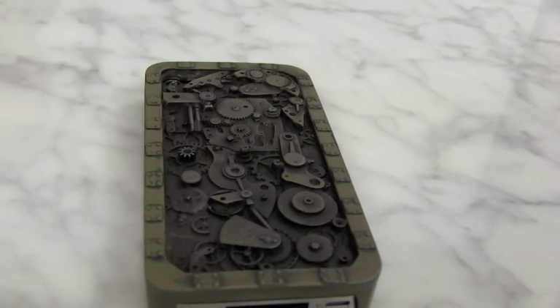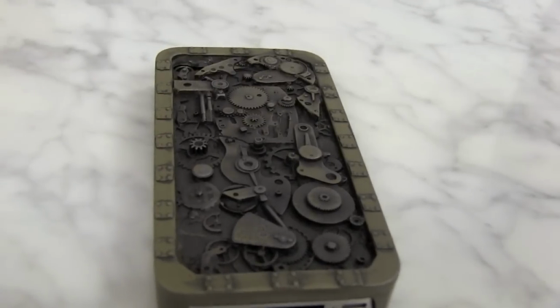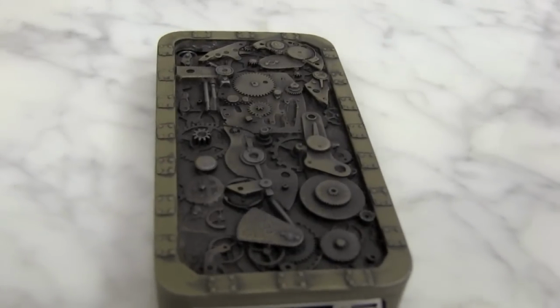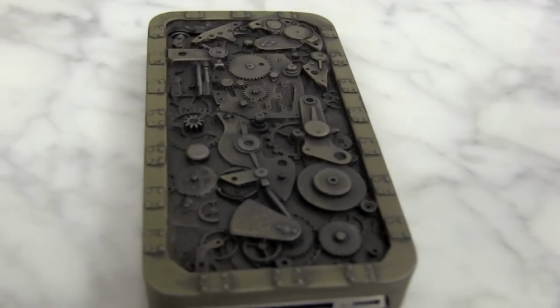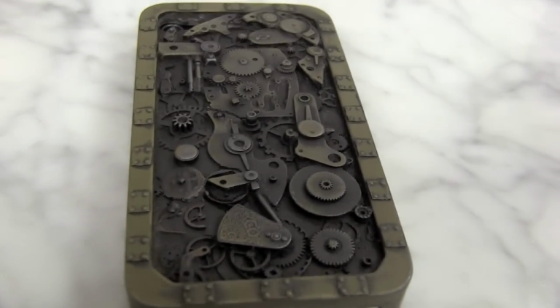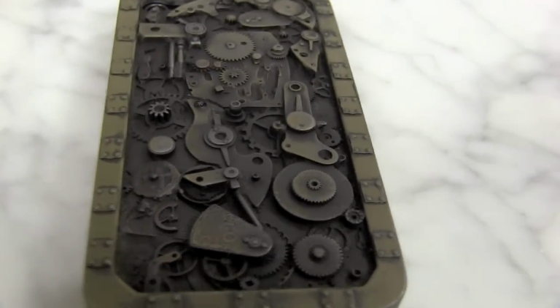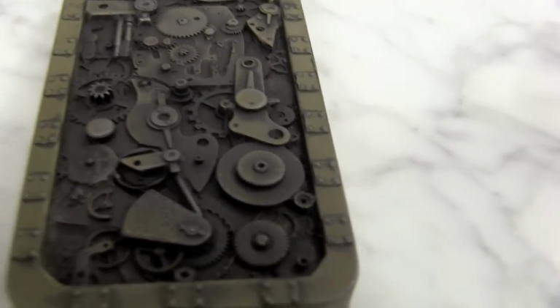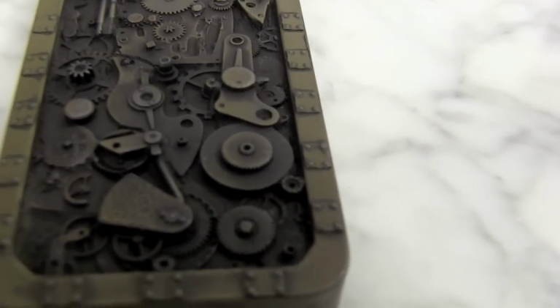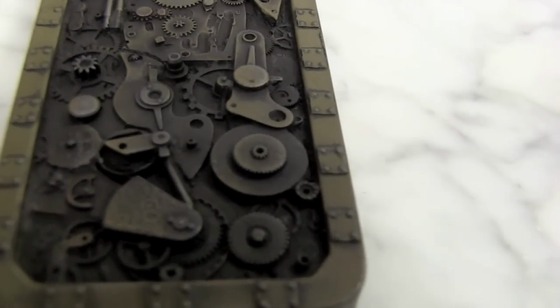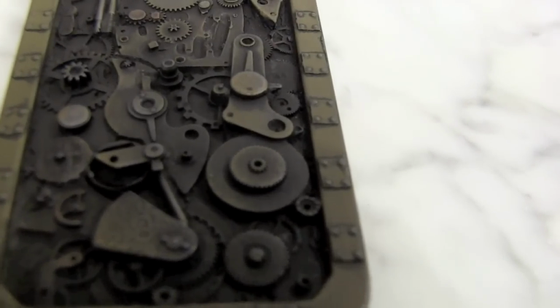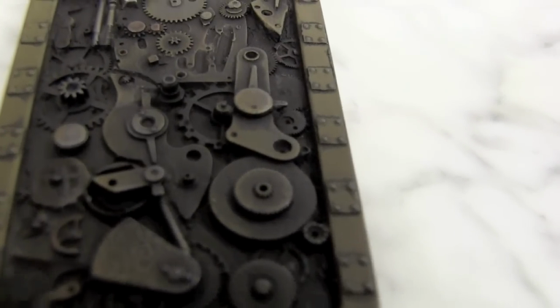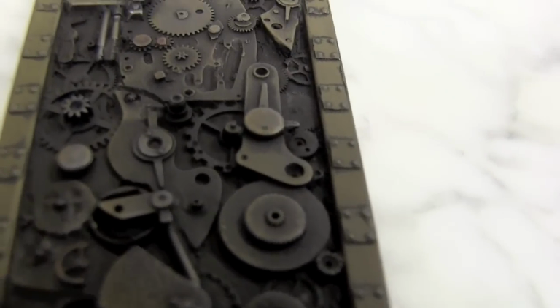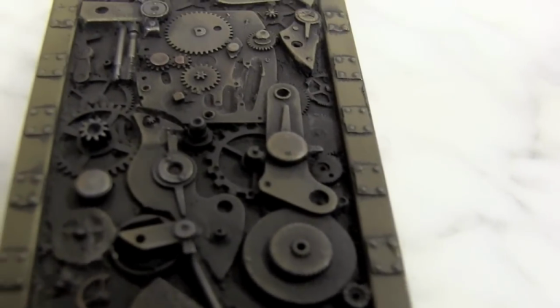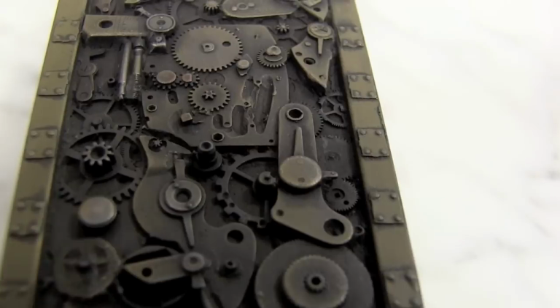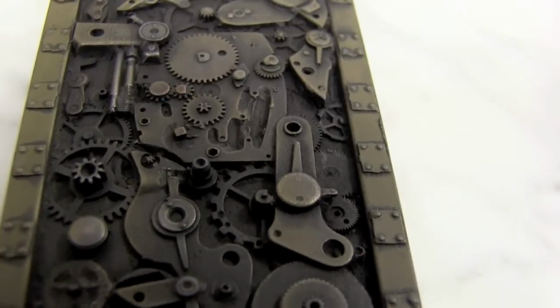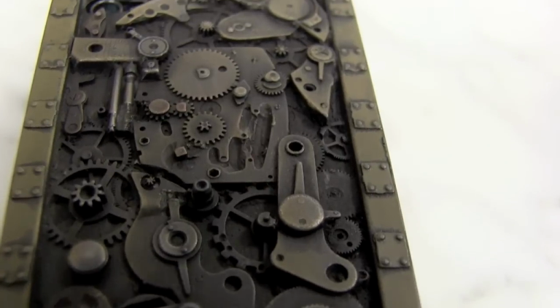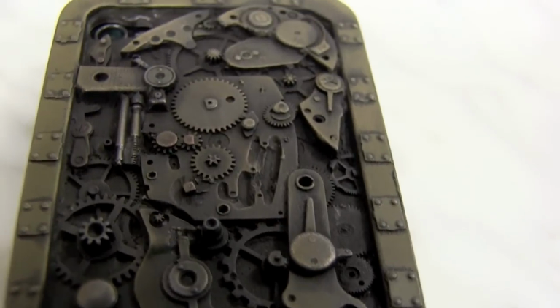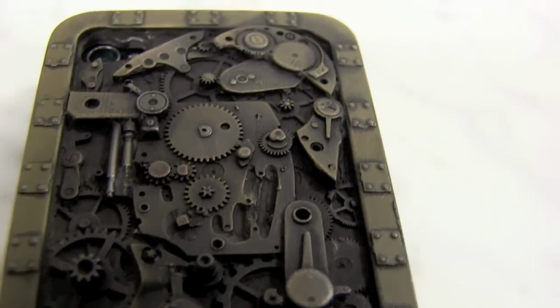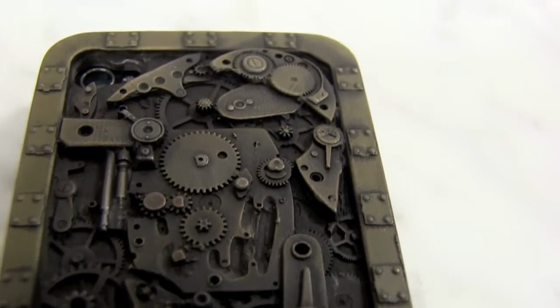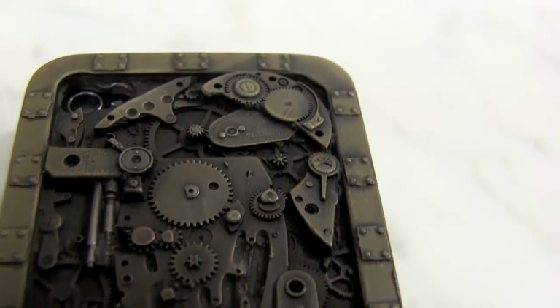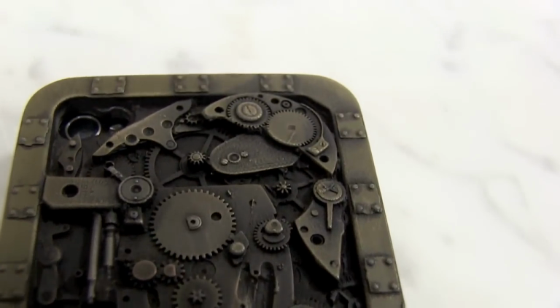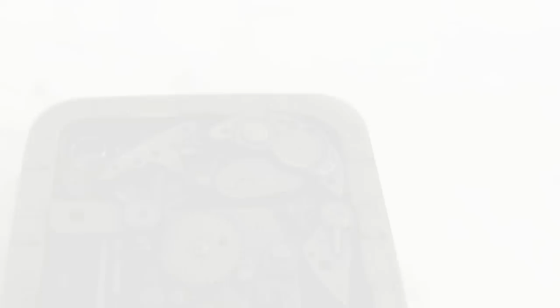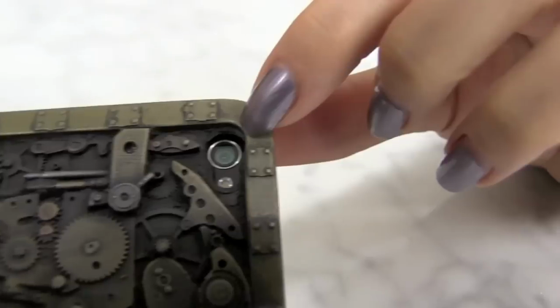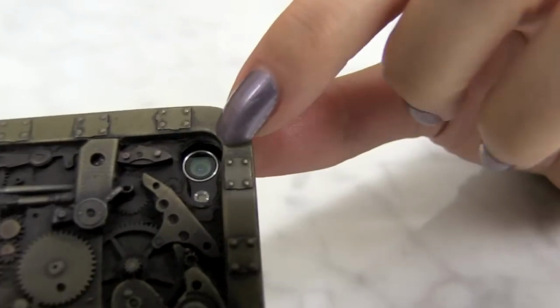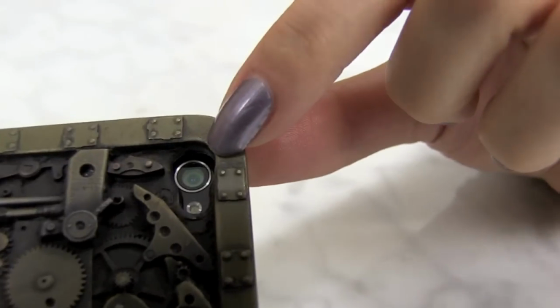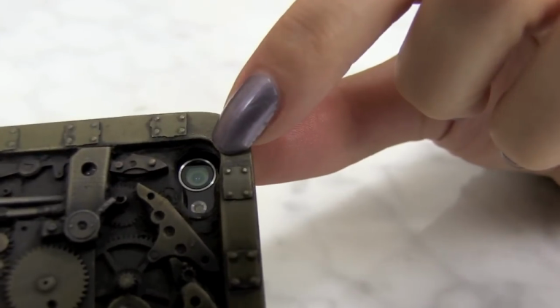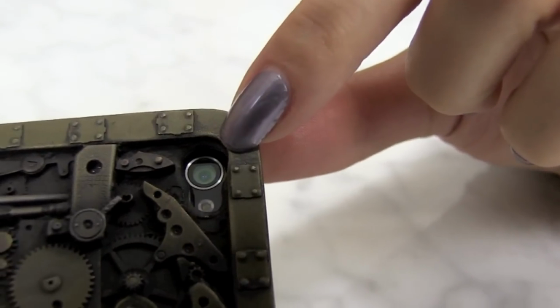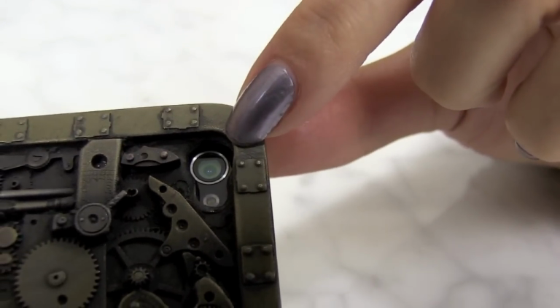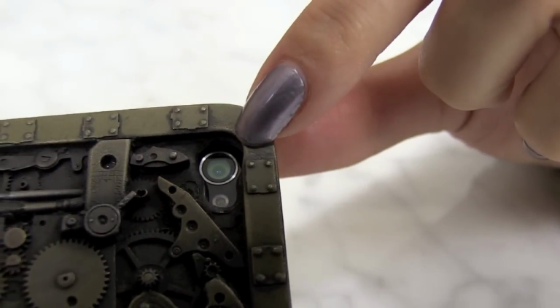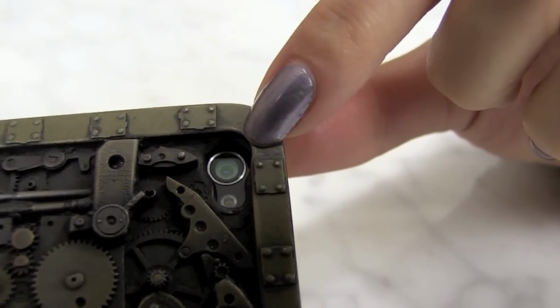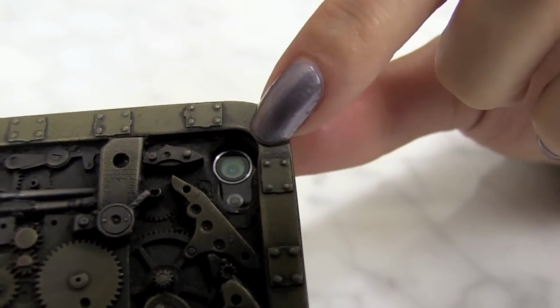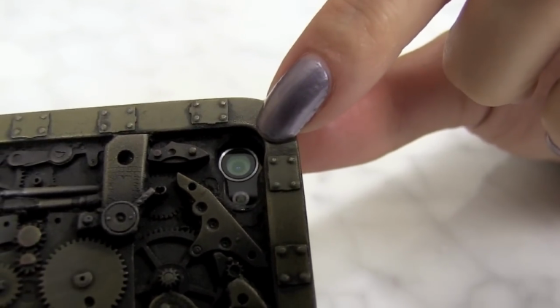They're then cast in a durable UV stable polyurethane resin impregnated with metal powders to give it that beautiful look. Each case has real bronze, brass, copper, and iron metal filler powders in them, and this is the only way to achieve that perfectly realistic metal rusting and corroding patinas.